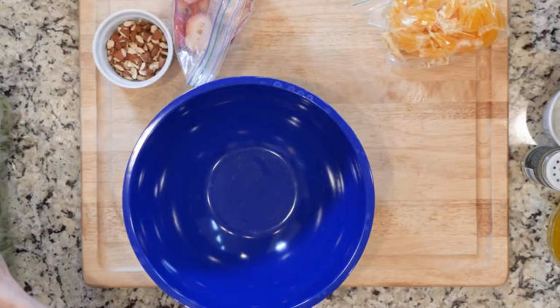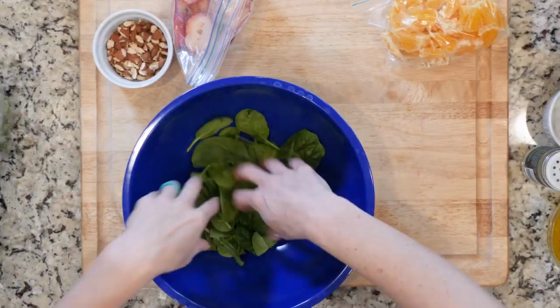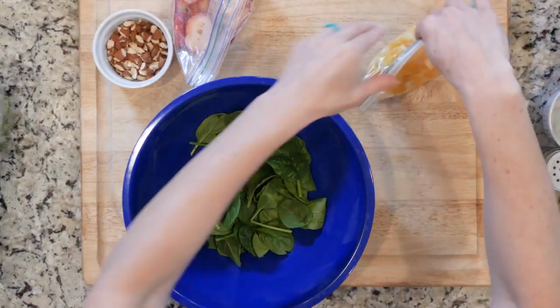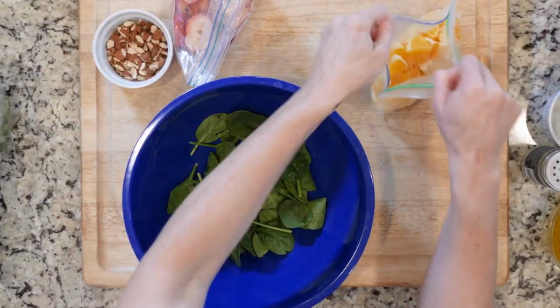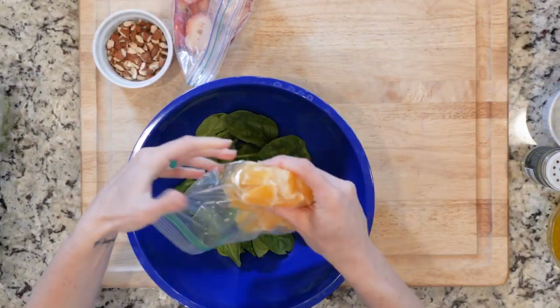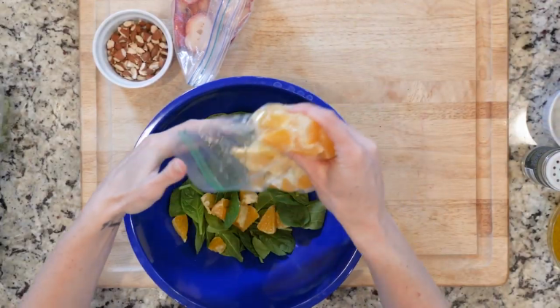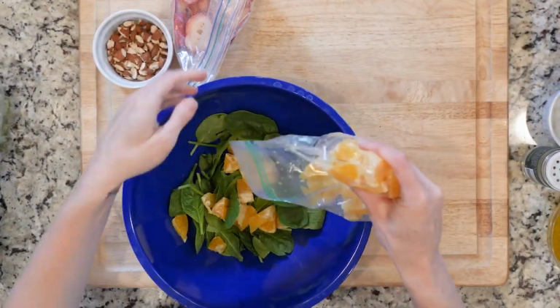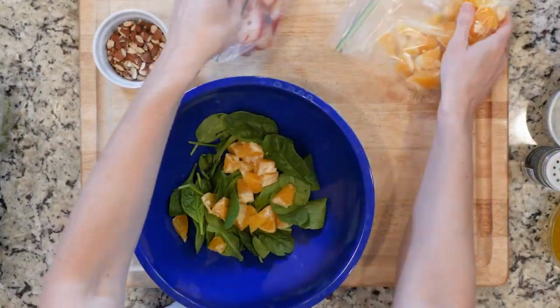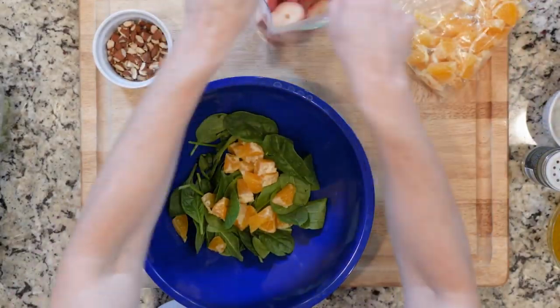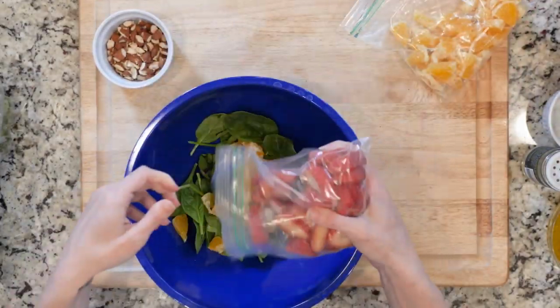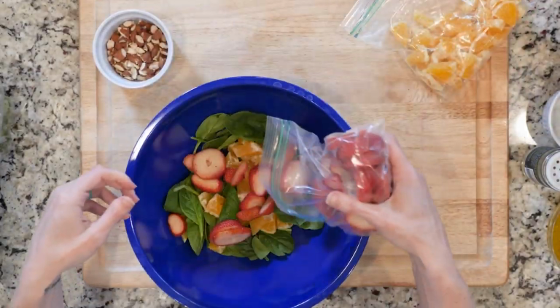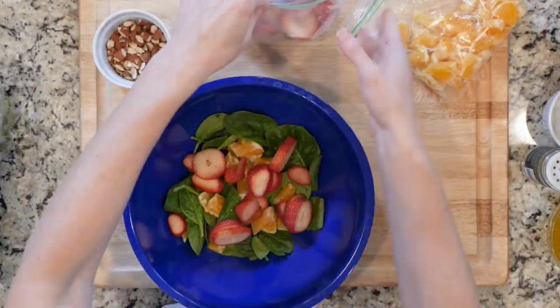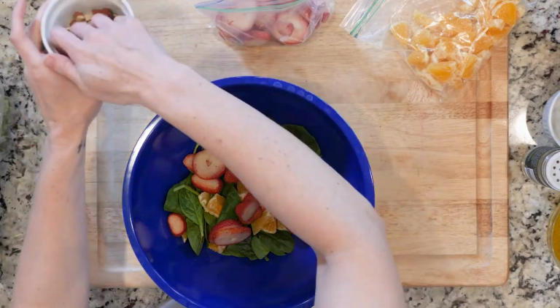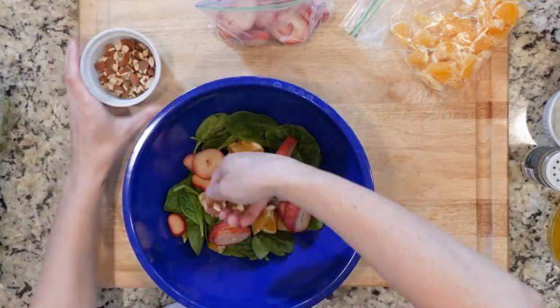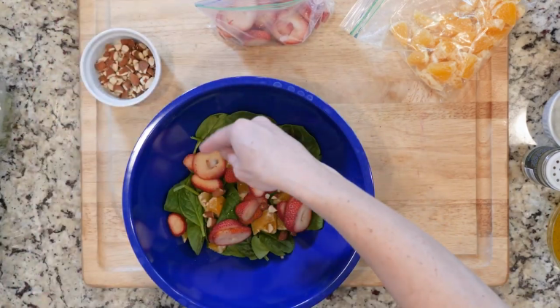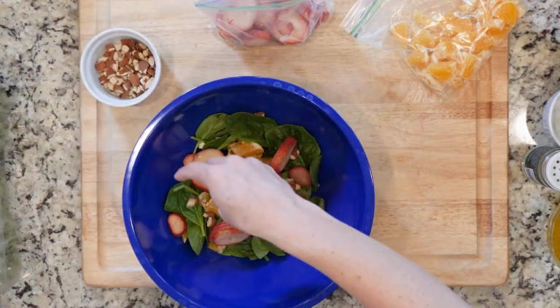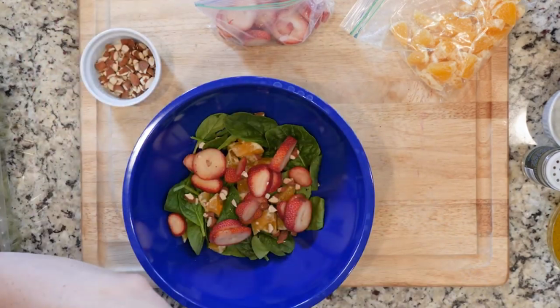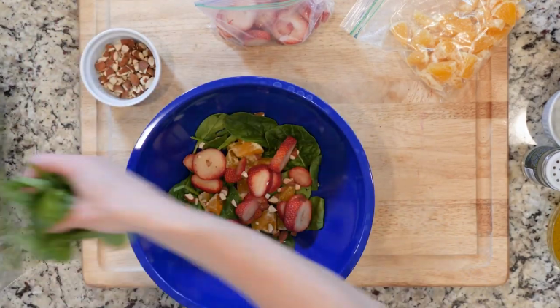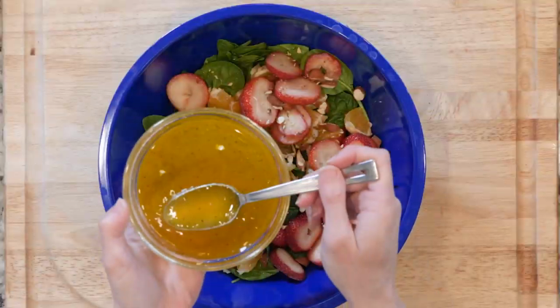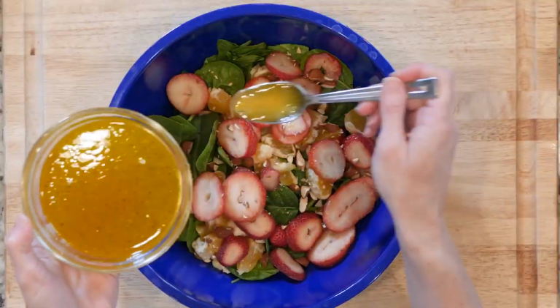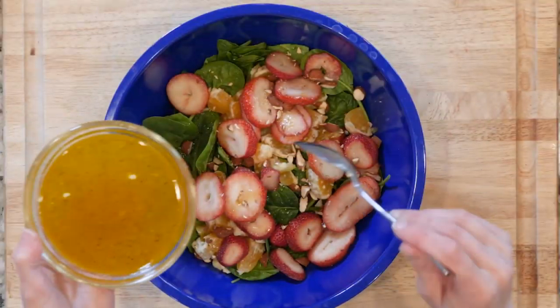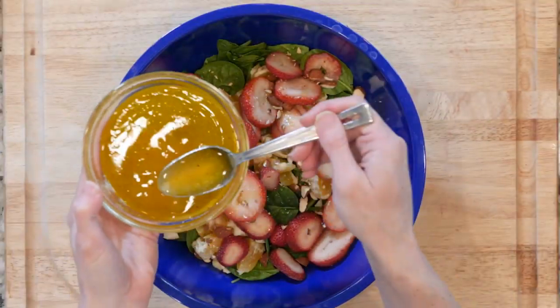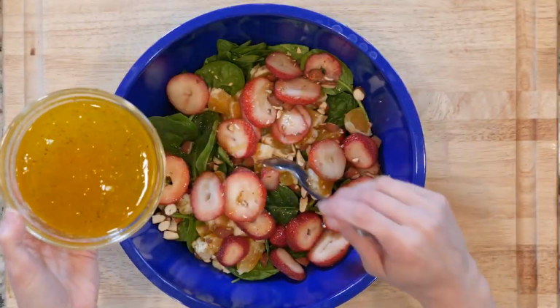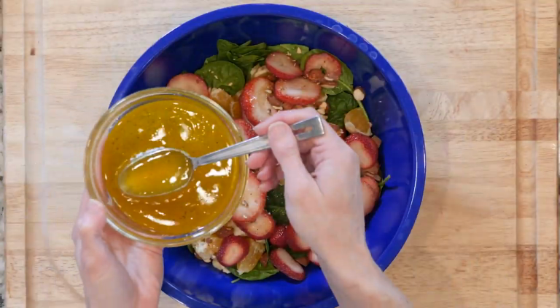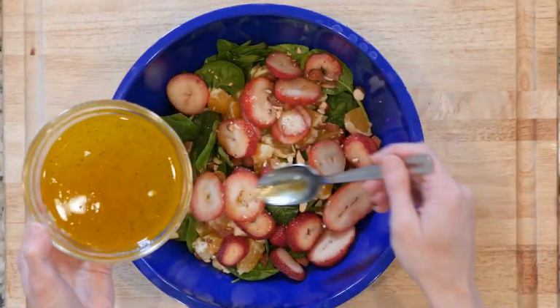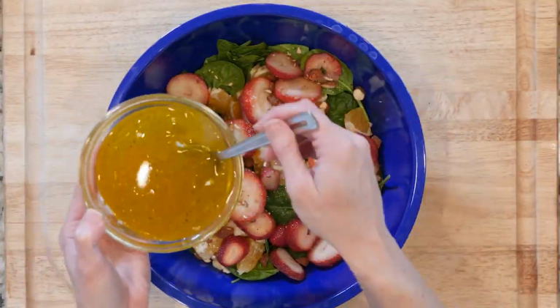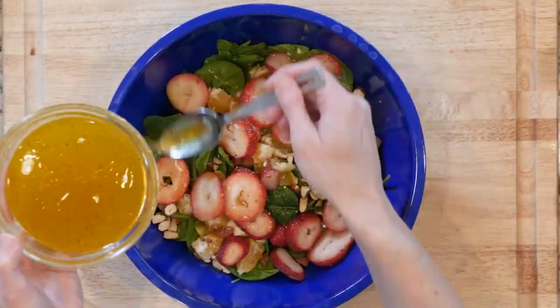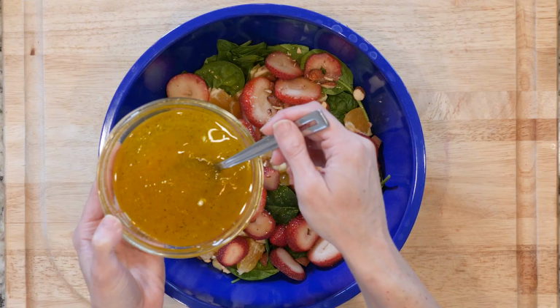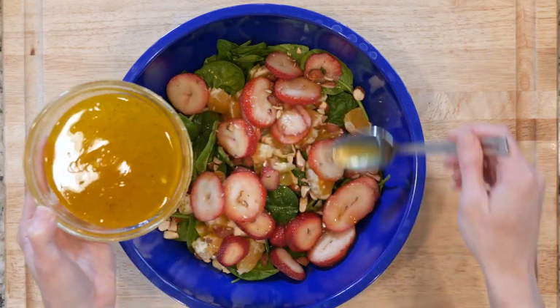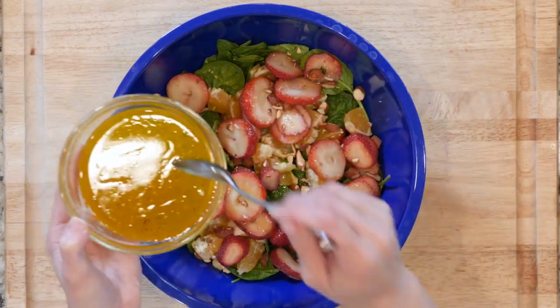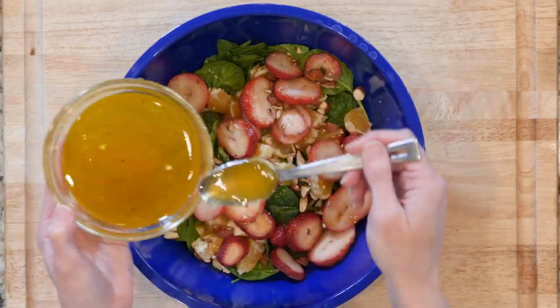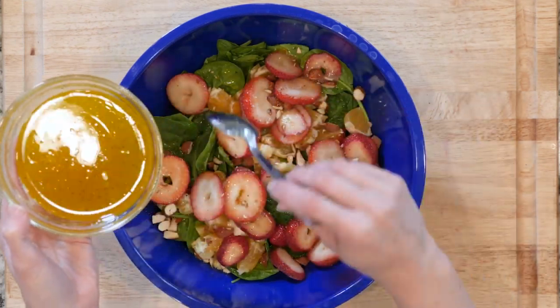Mix the strawberries, spinach, almonds, and oranges. I like to put it in layers in the bowl. Then you're going to whisk the dressing again and add as much as you like to the salad. Dig in.